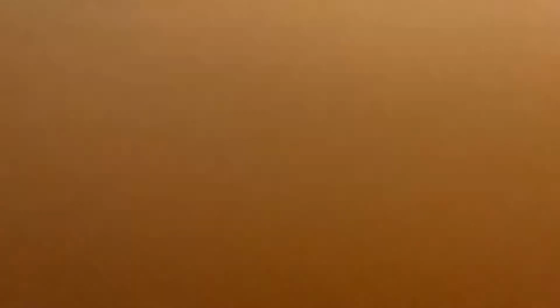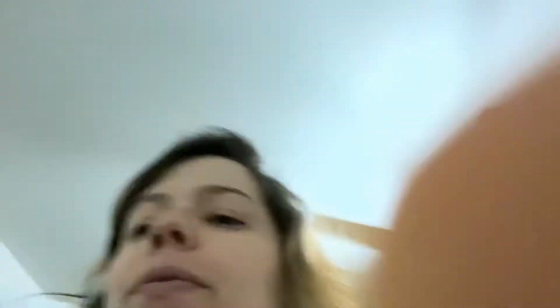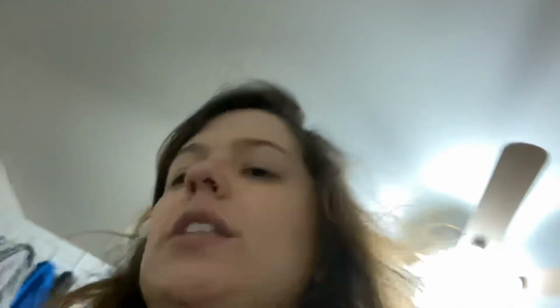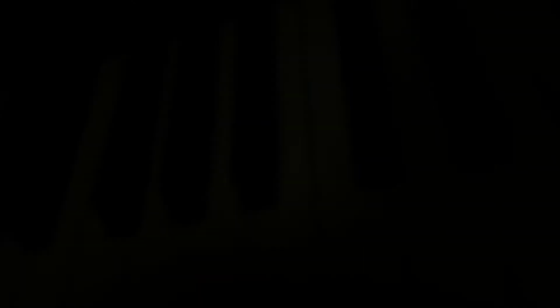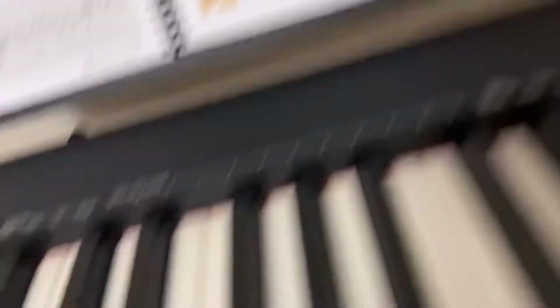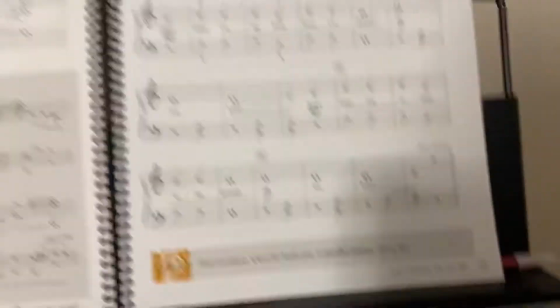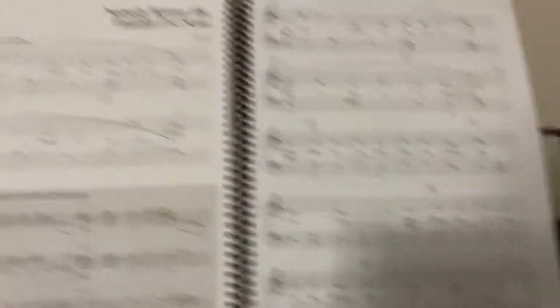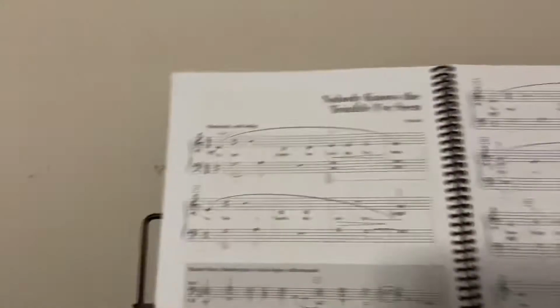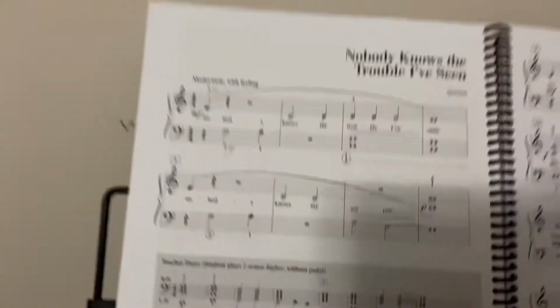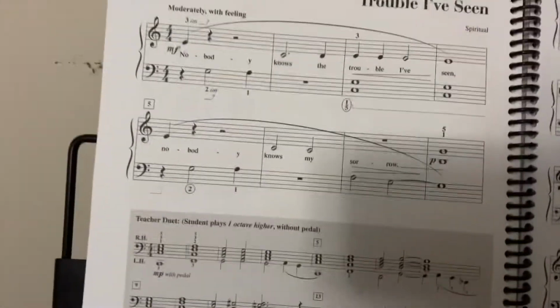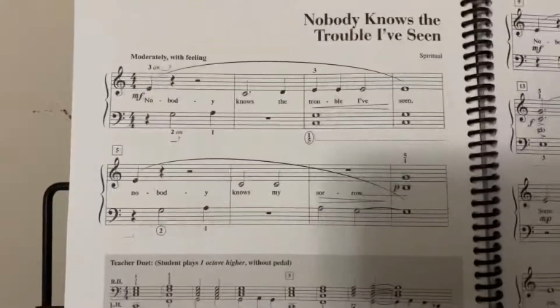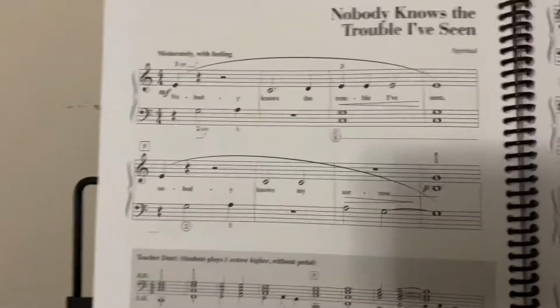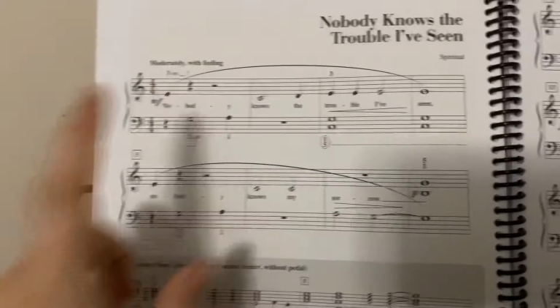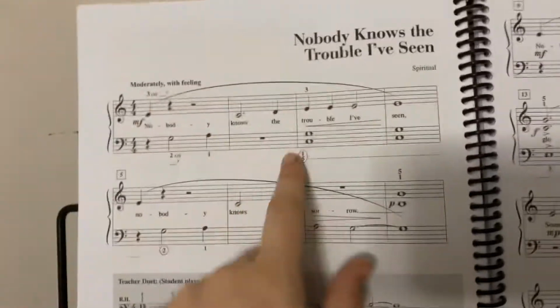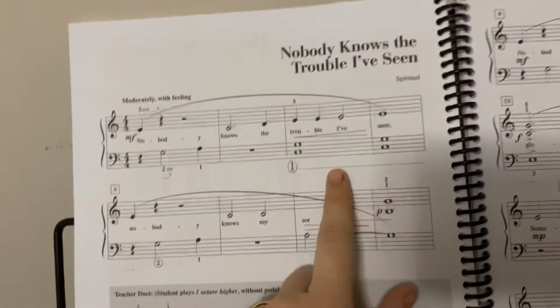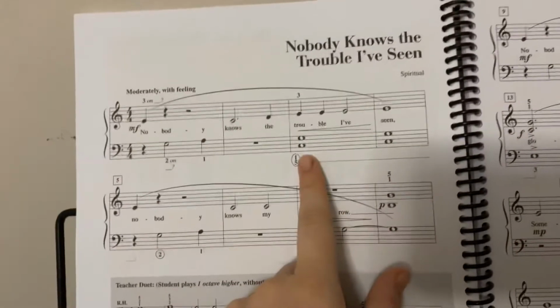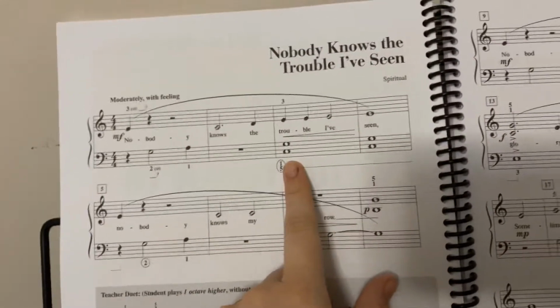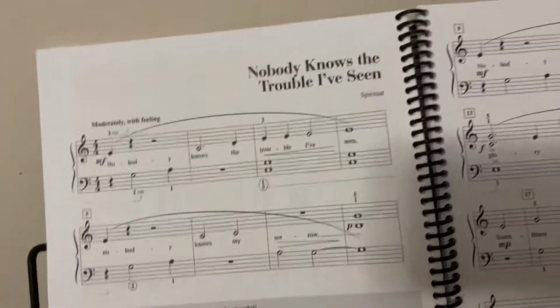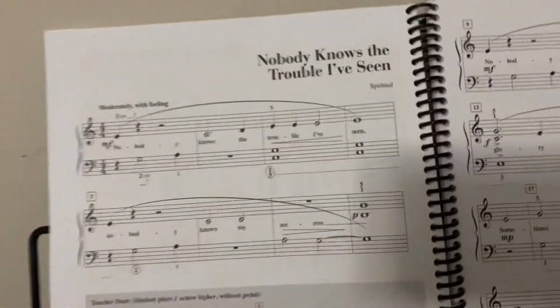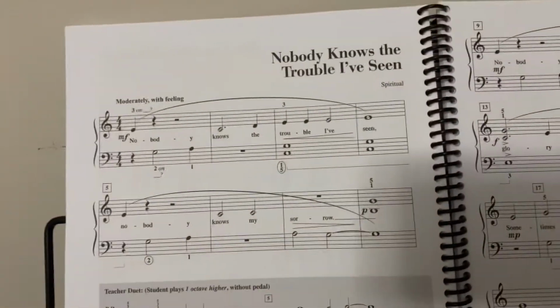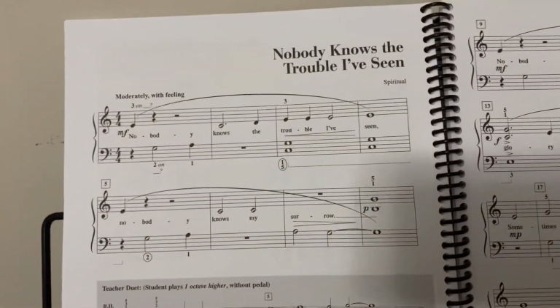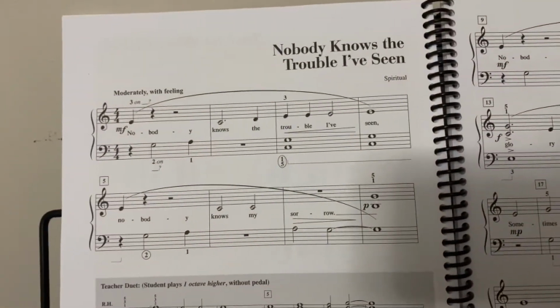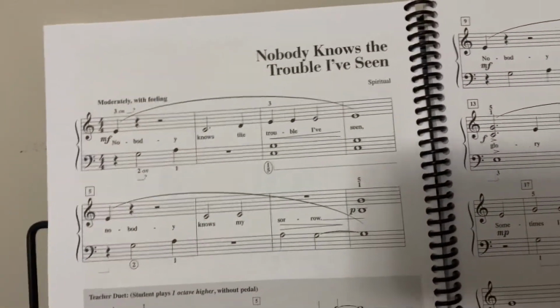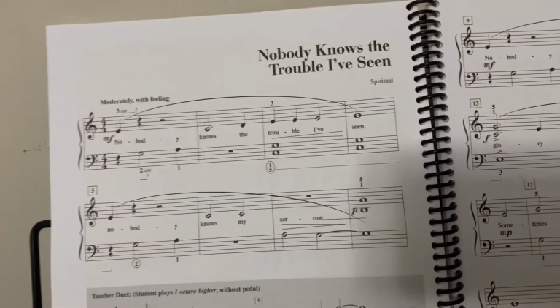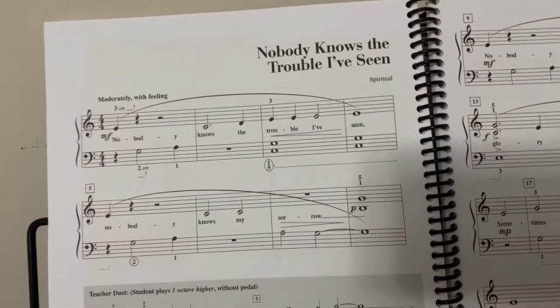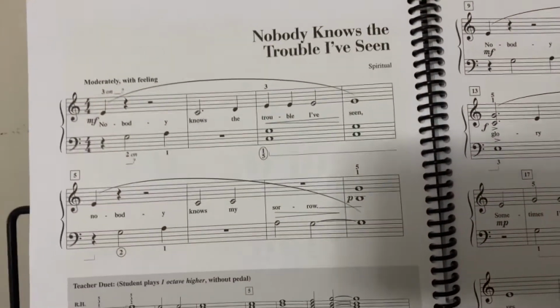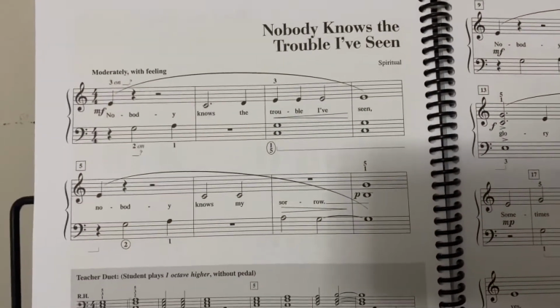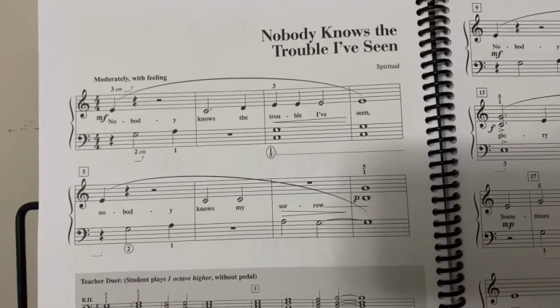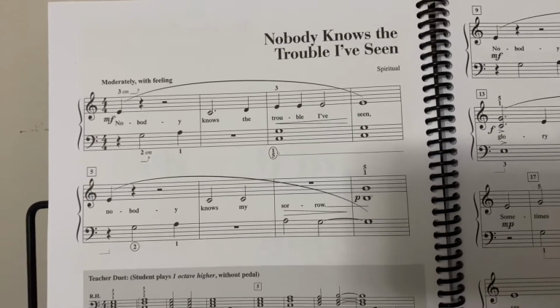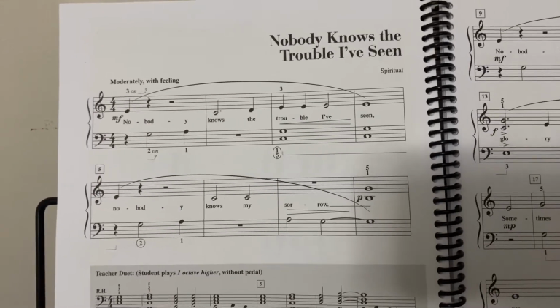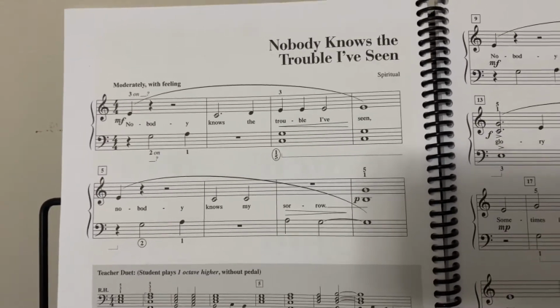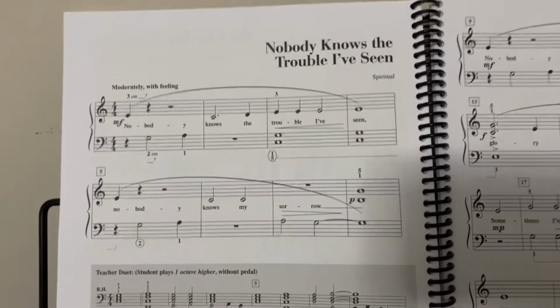A couple different things I want you to look at. Watch the shift that happens in measure three — our left hand goes back to C position. I also want you to go ahead and add the pedal there, though I scrambled for it at the last minute.